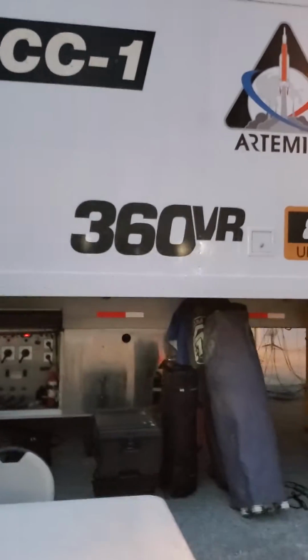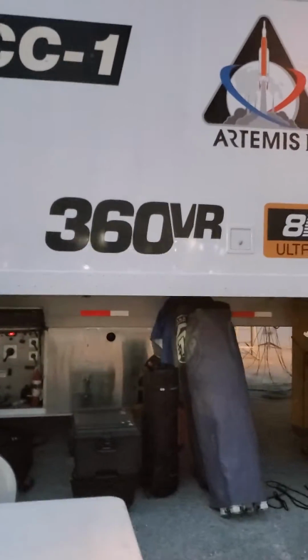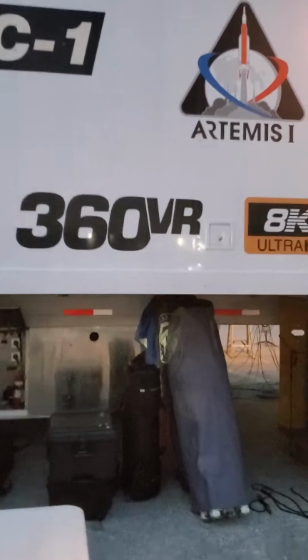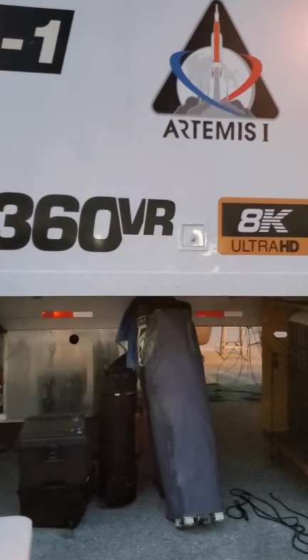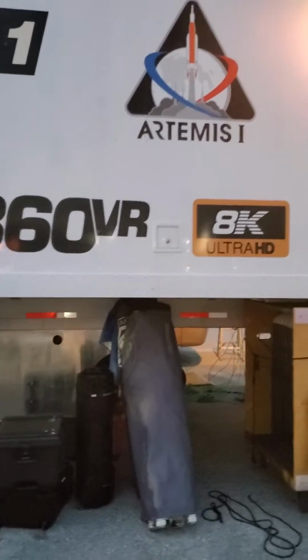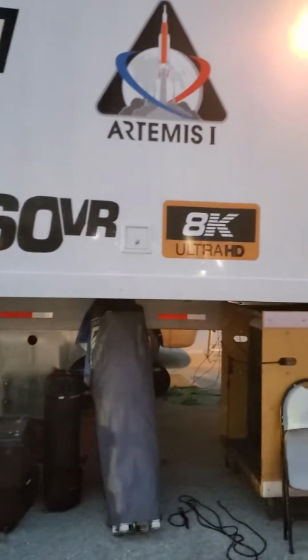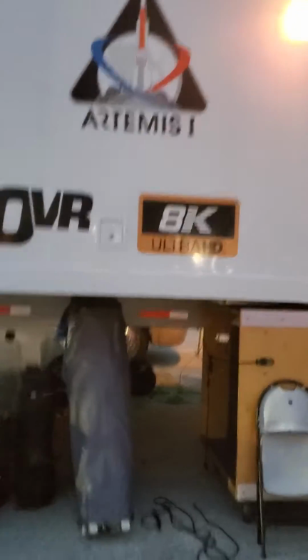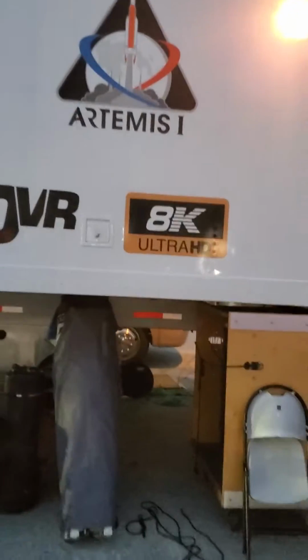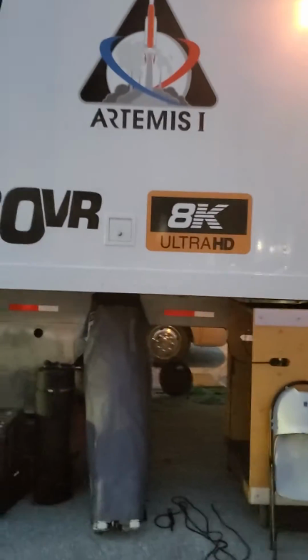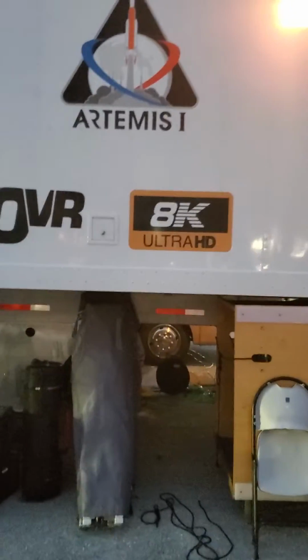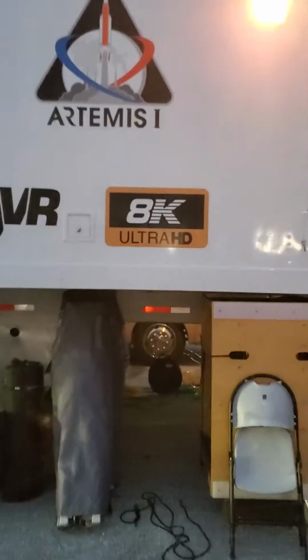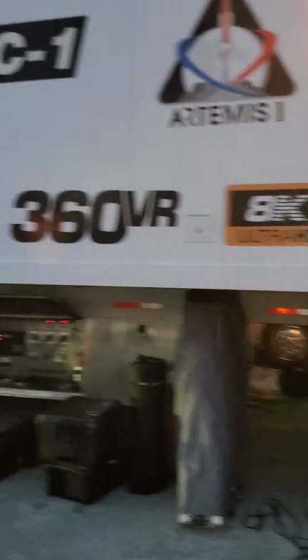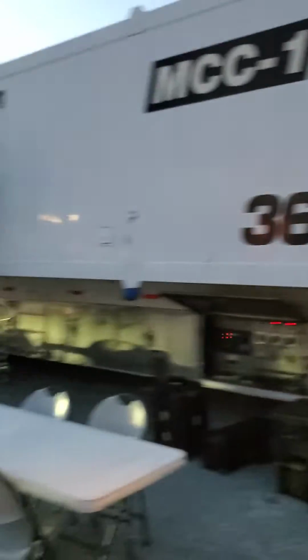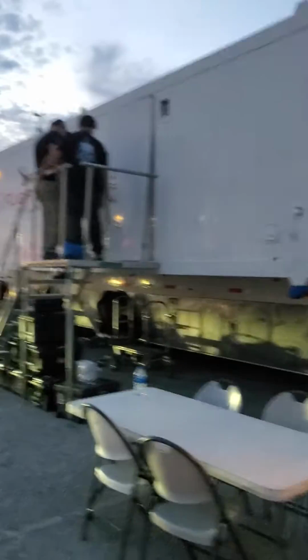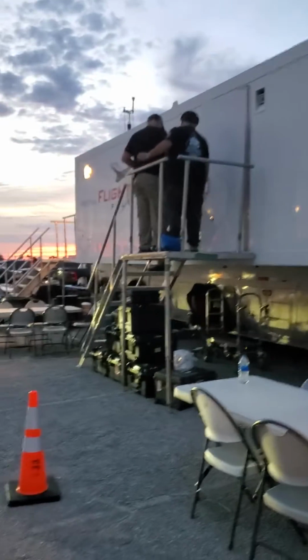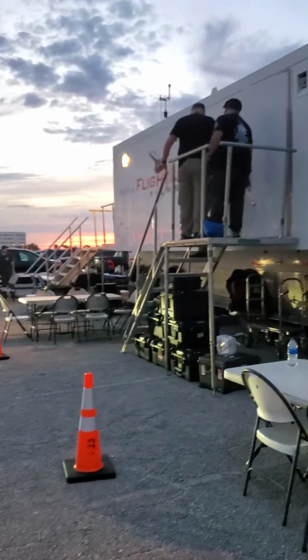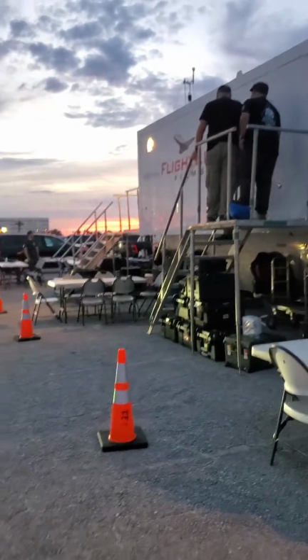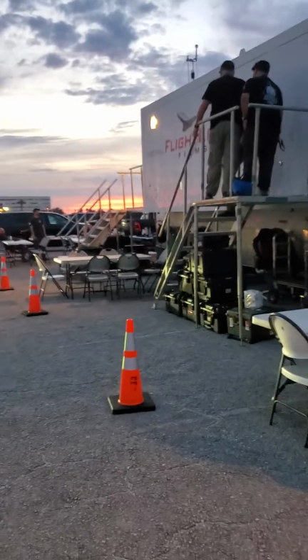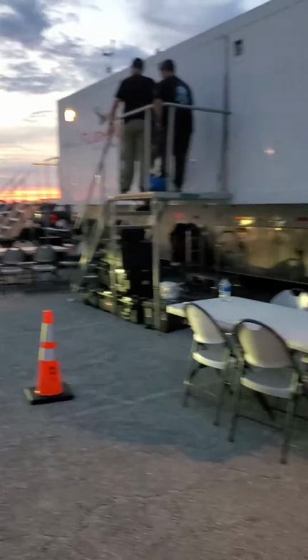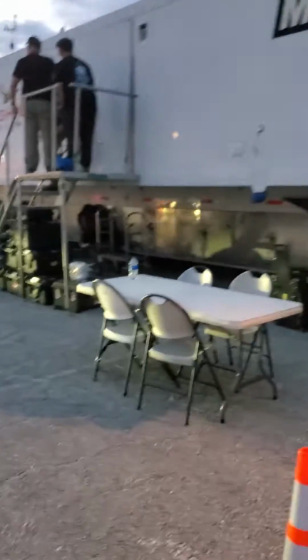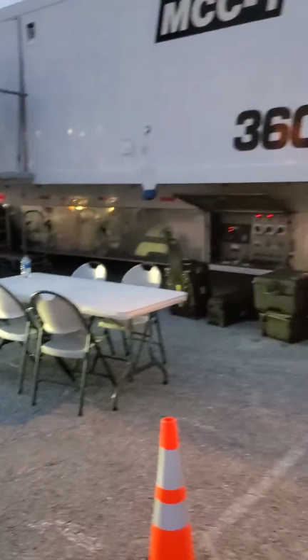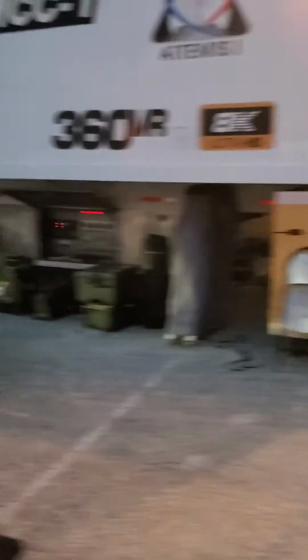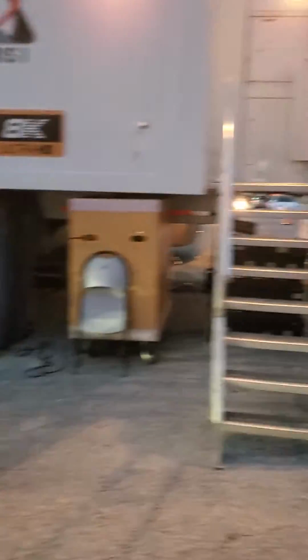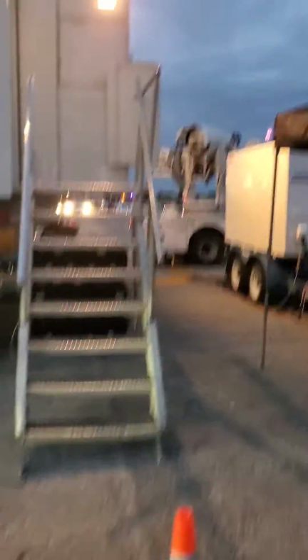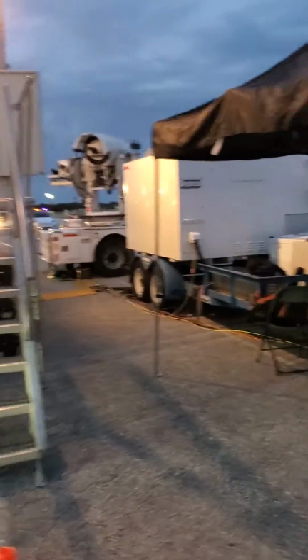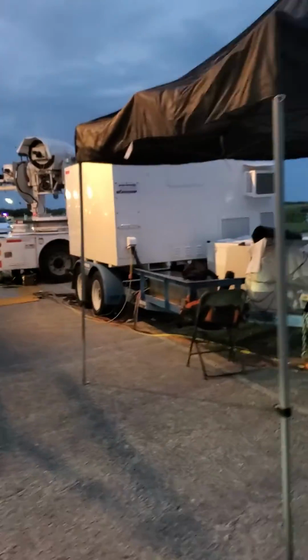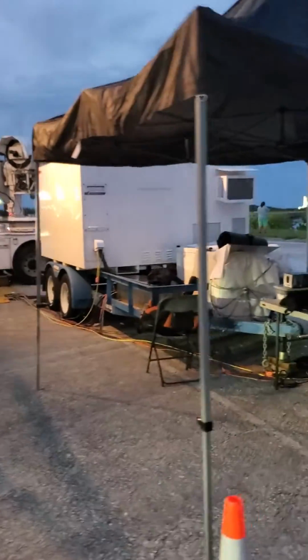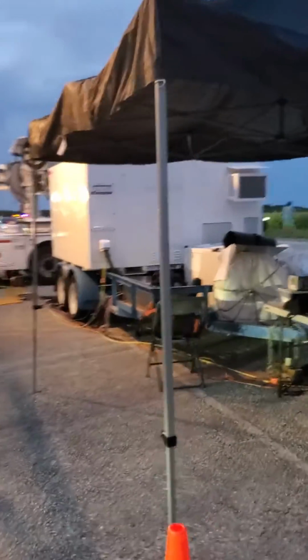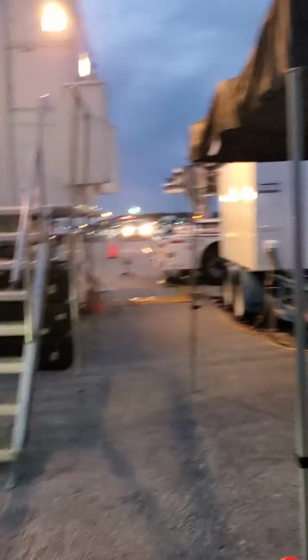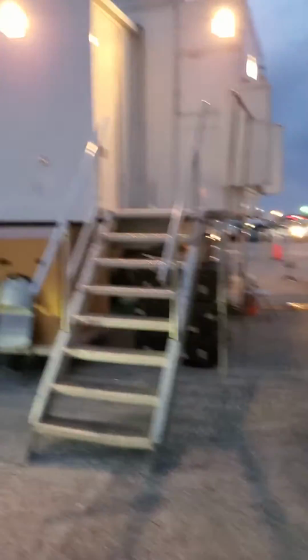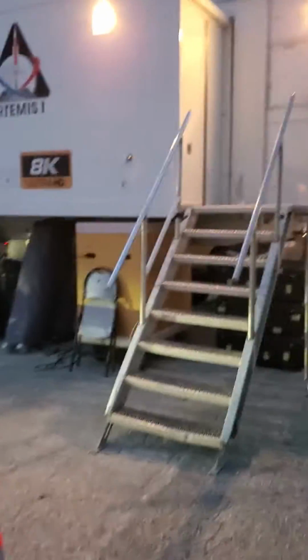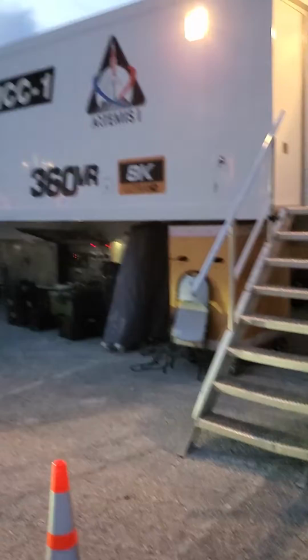360 VR, Artemis, 8K. So if you have the VR goggles, you would be able to watch tonight's launch.